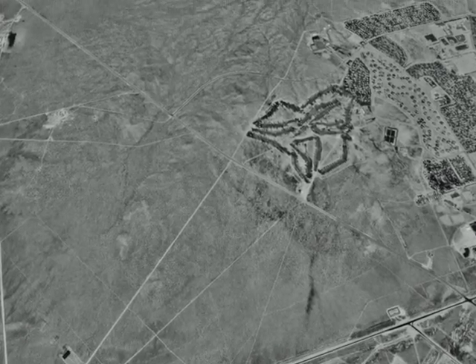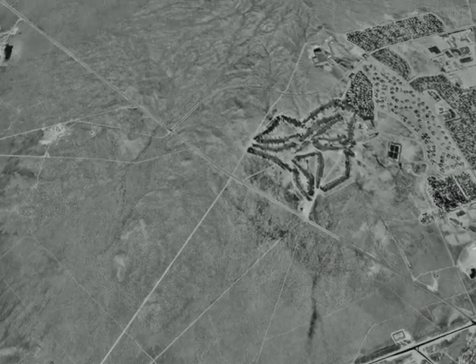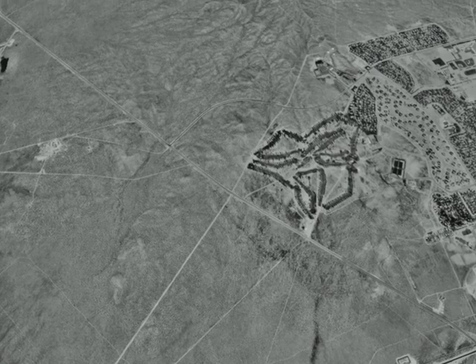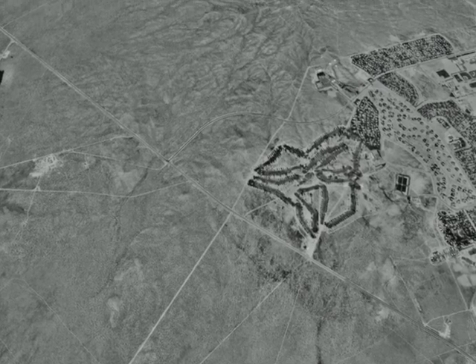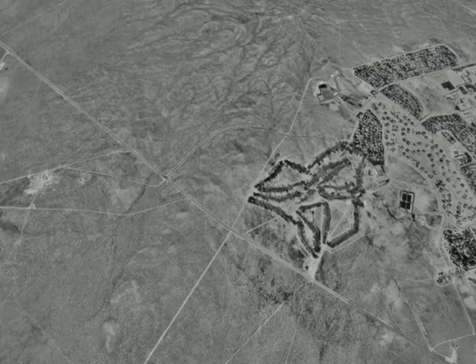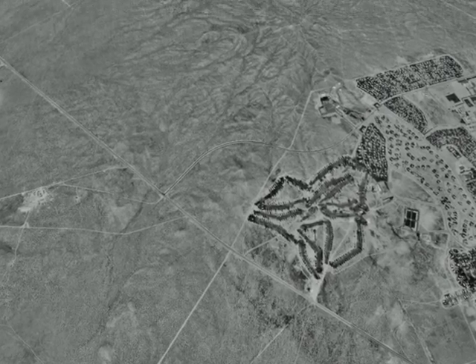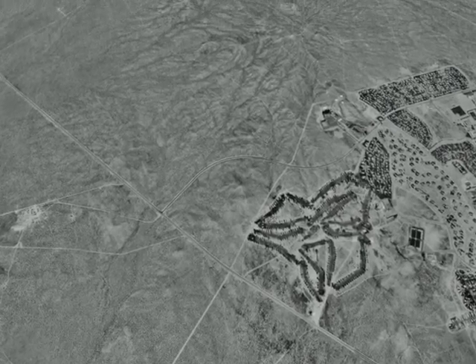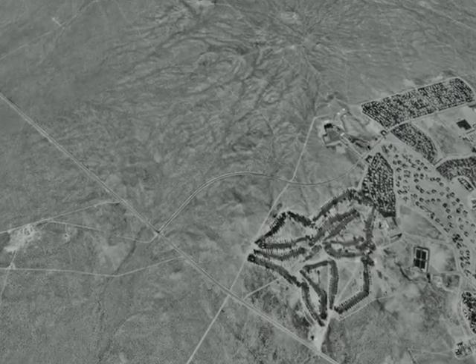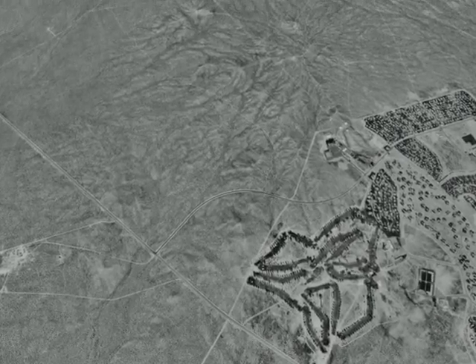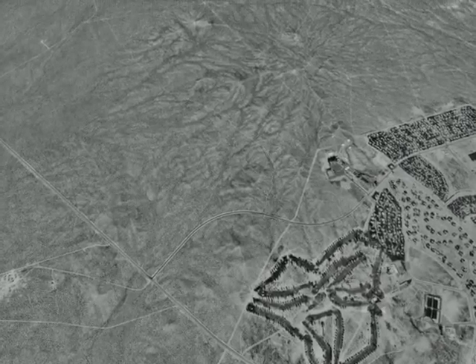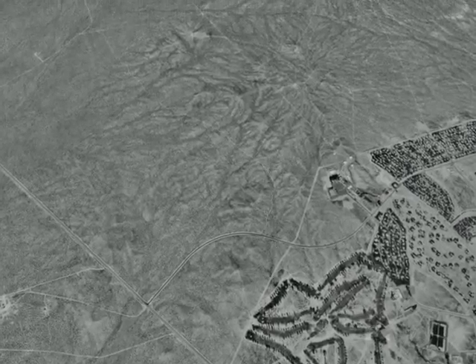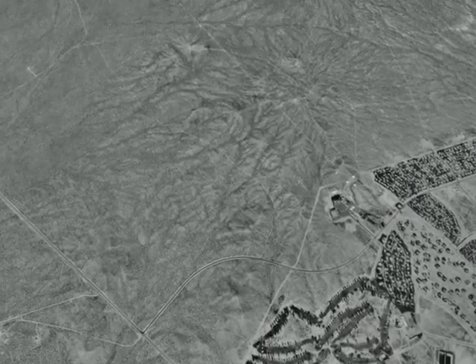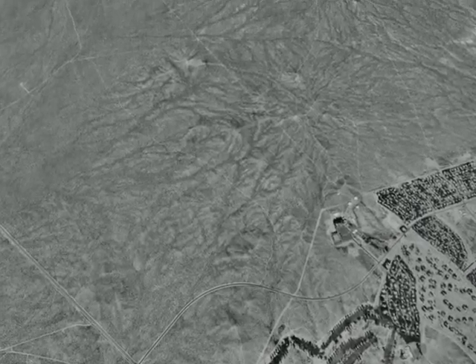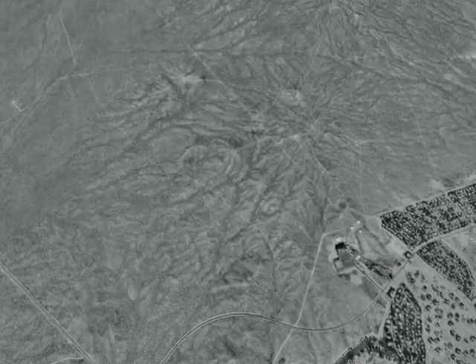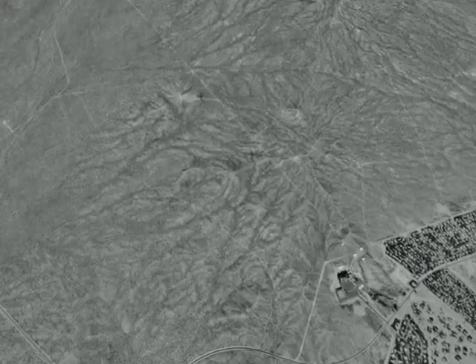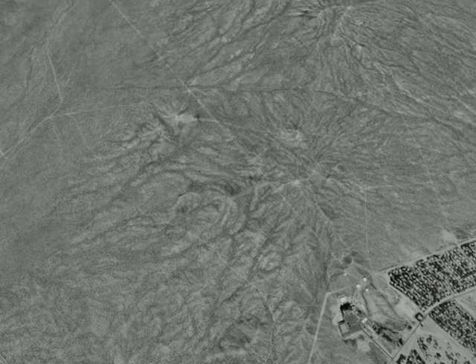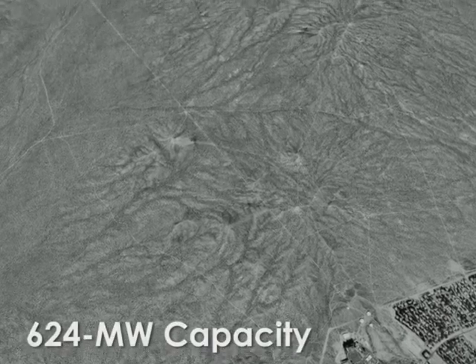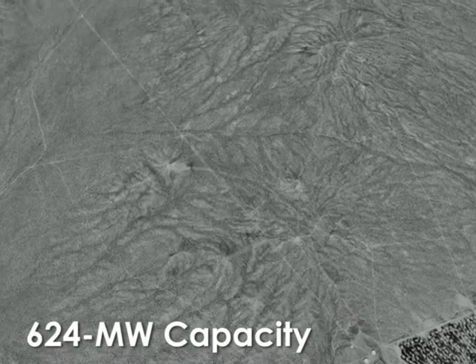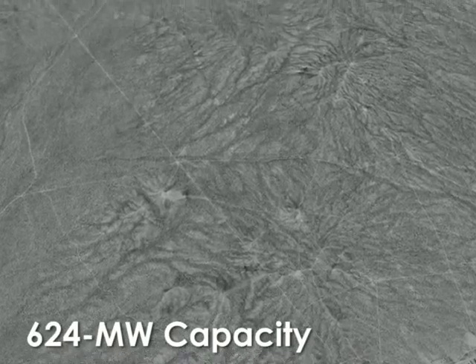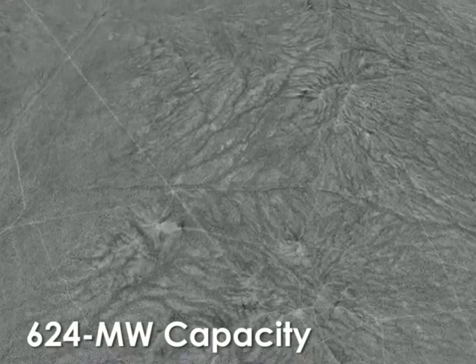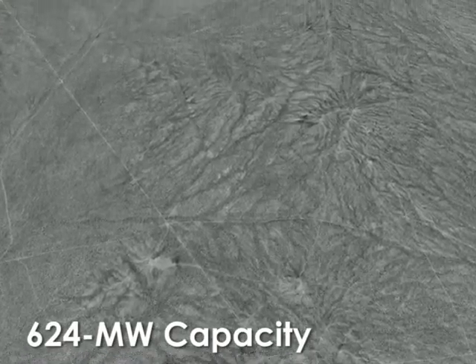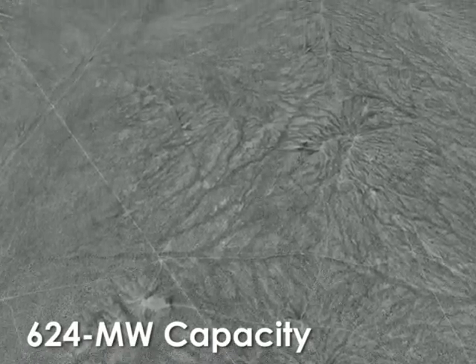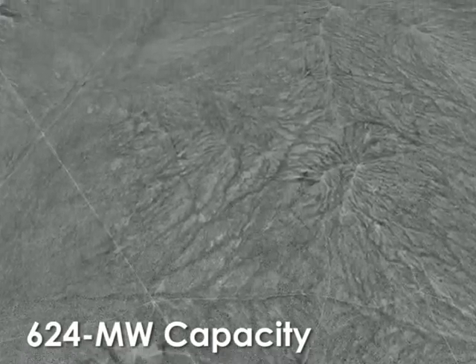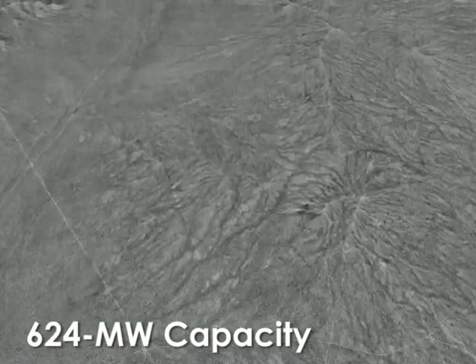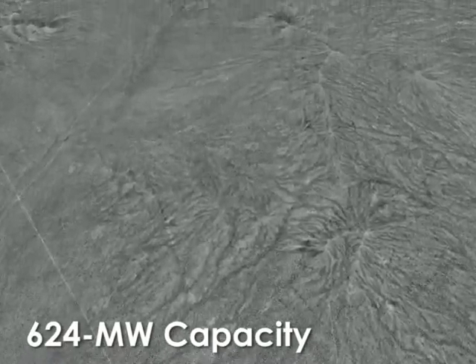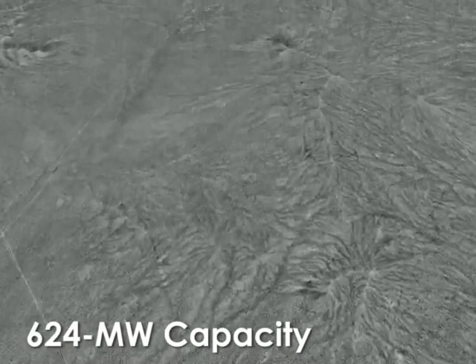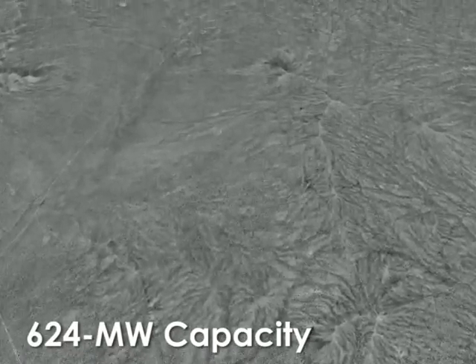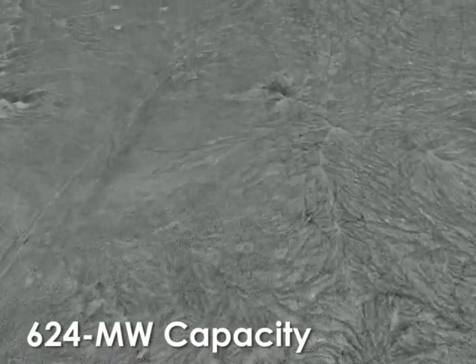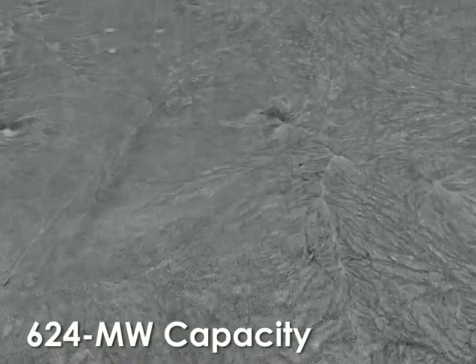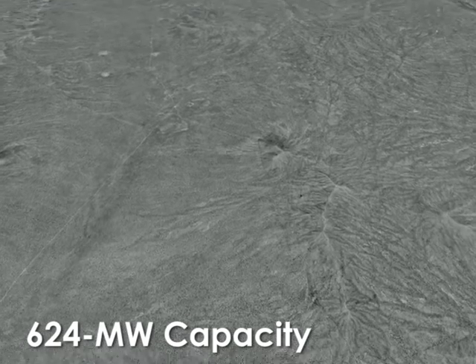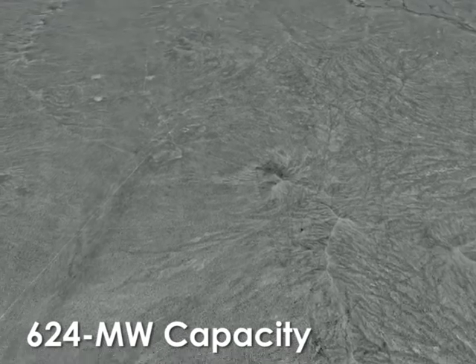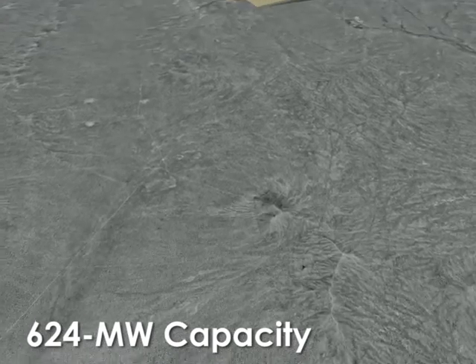Clark Acciona's Strategic Development Plan maximizes value to the Air Force by delivering up to 624 megawatts of clean, renewable energy across a mix of technologies.